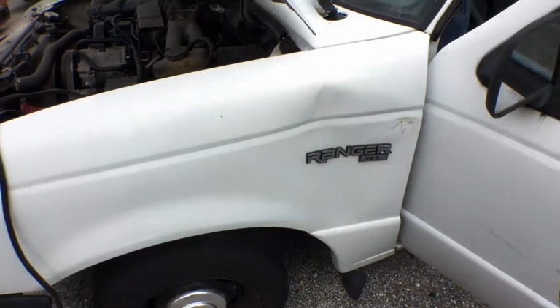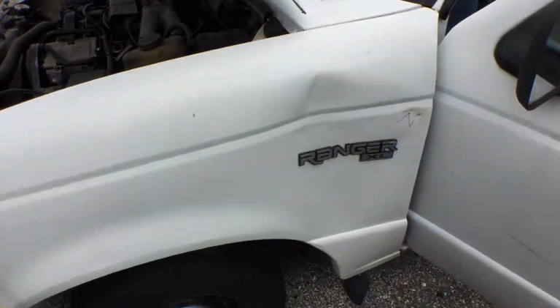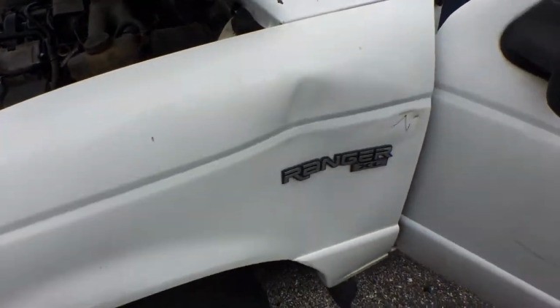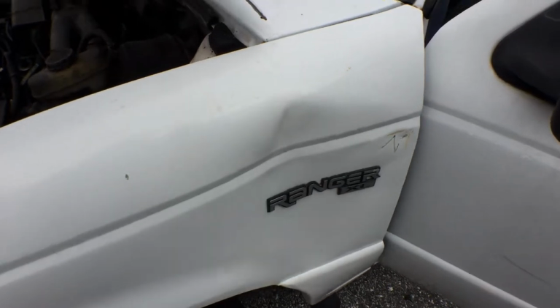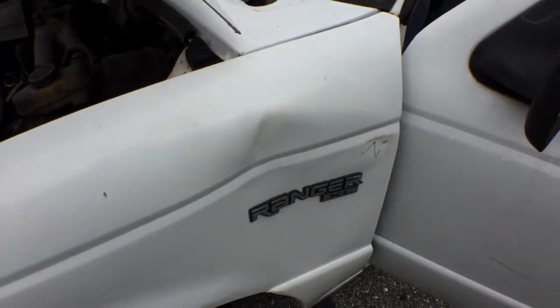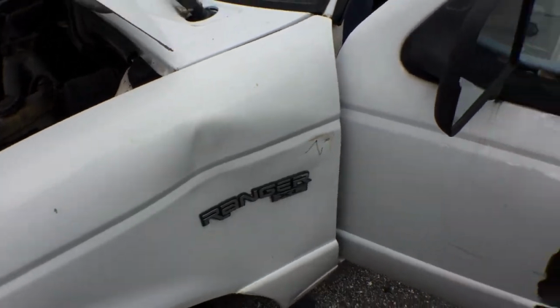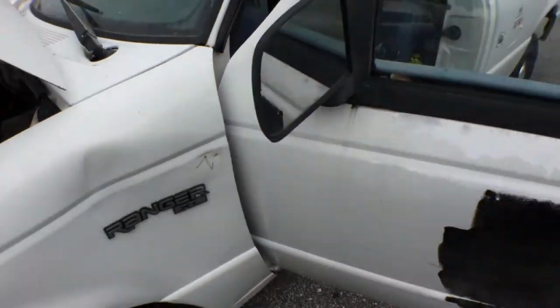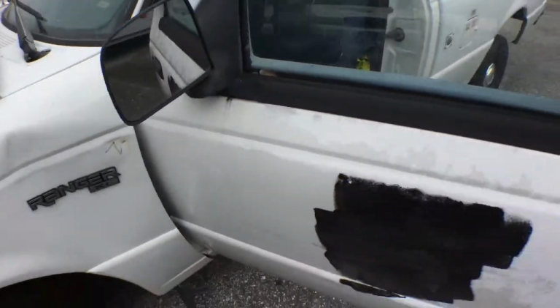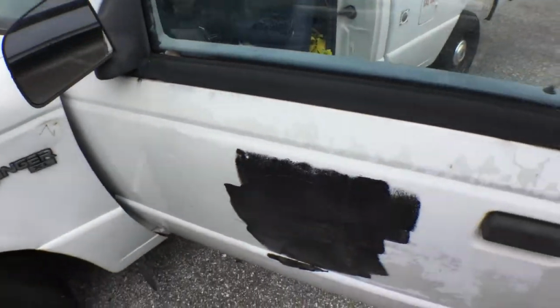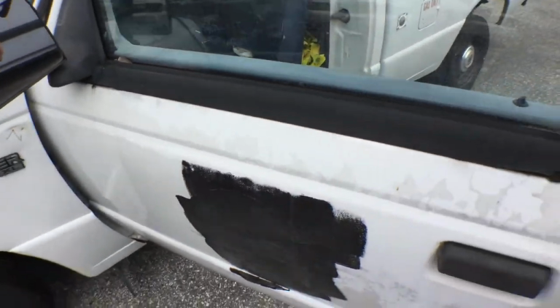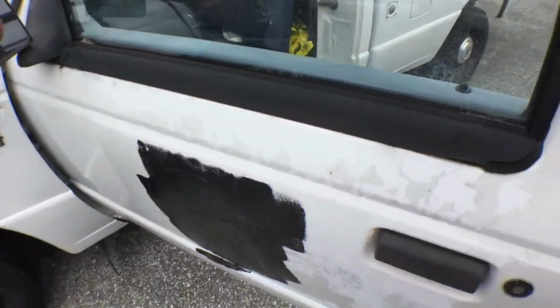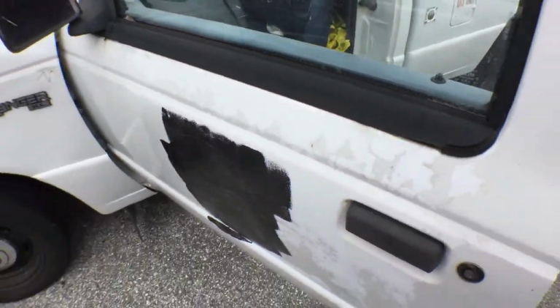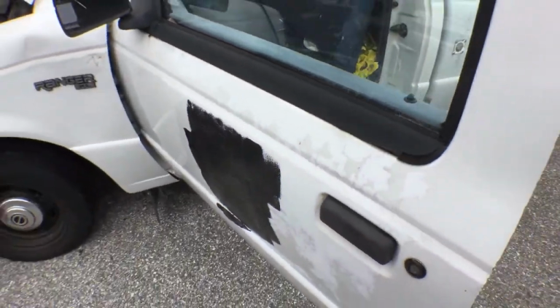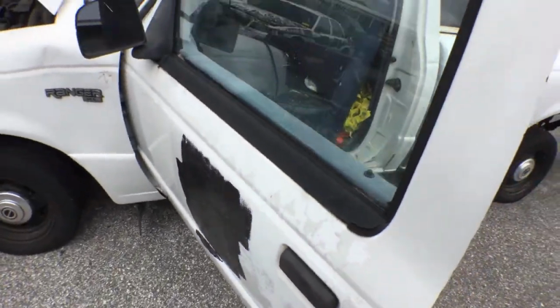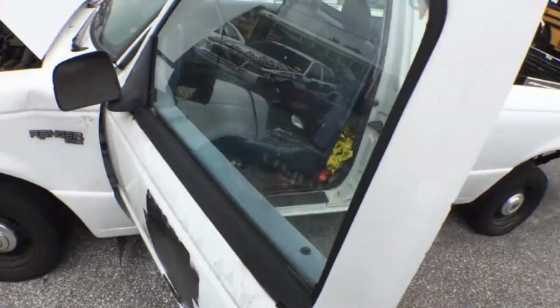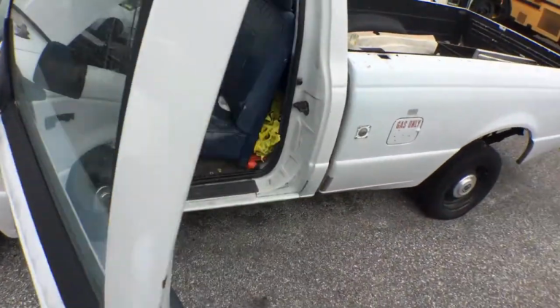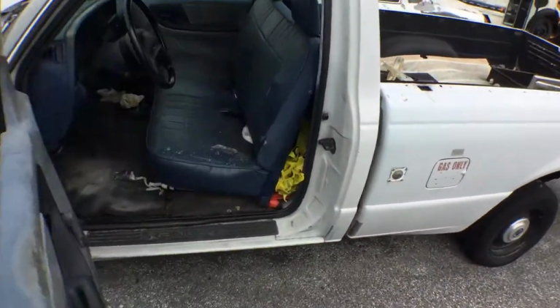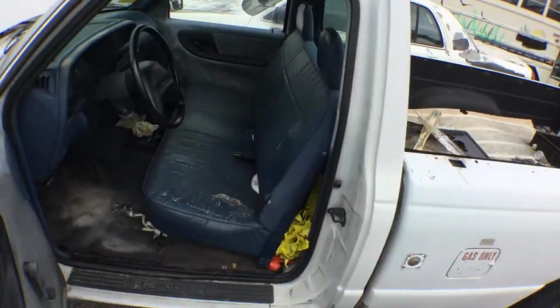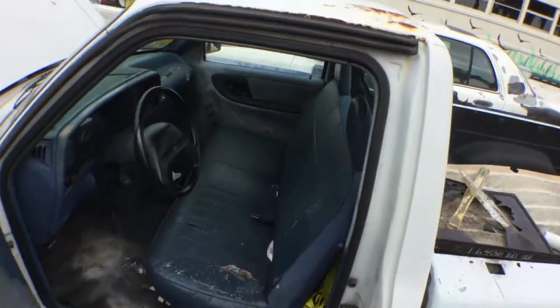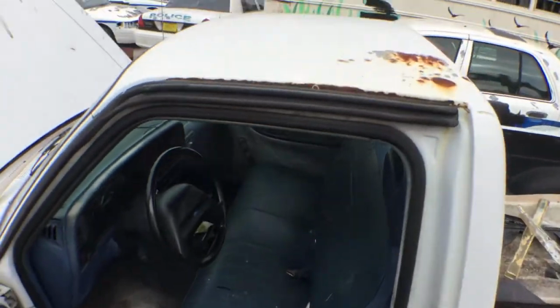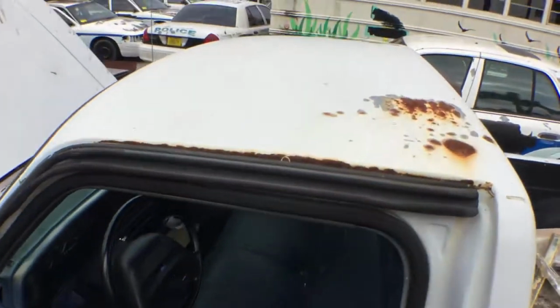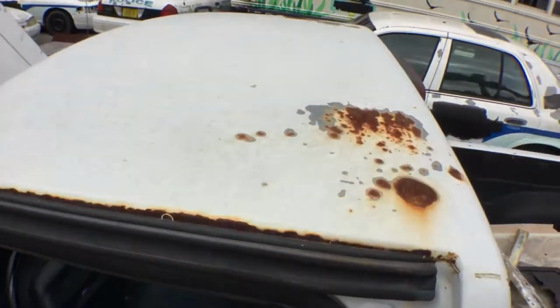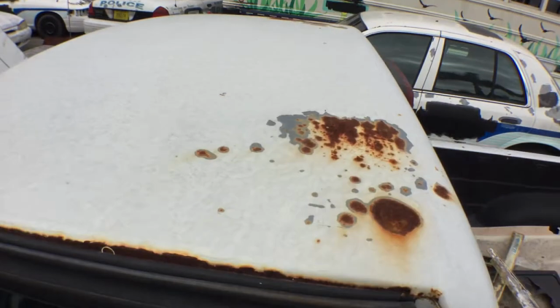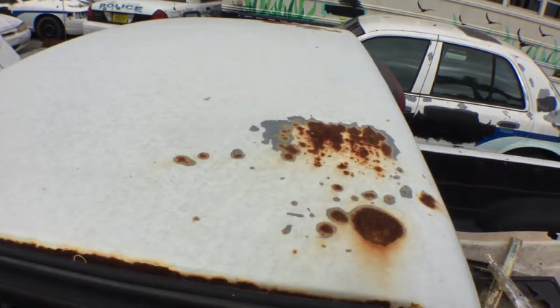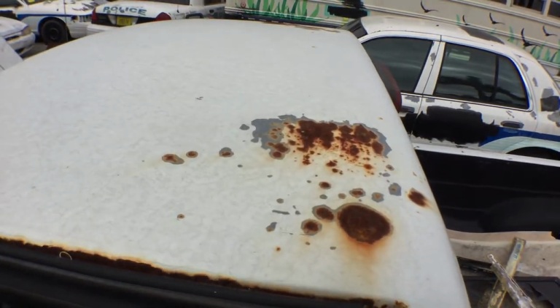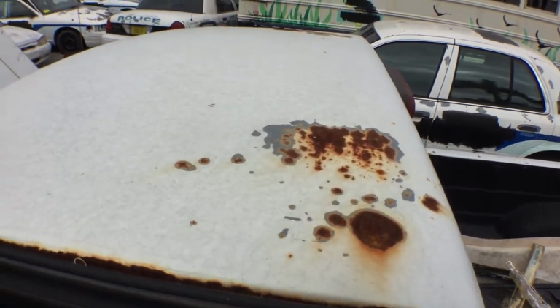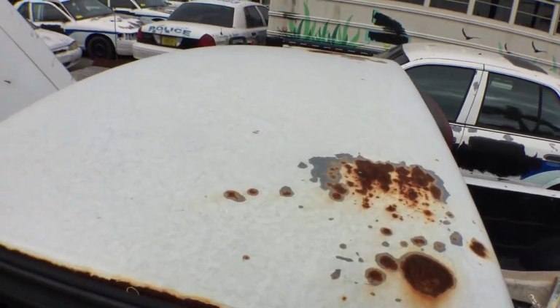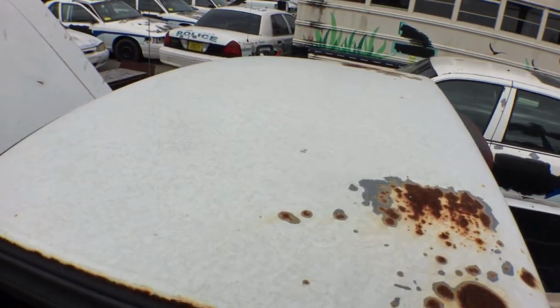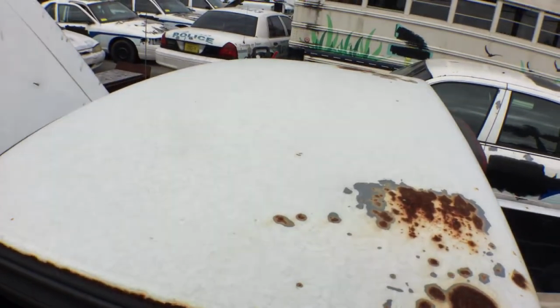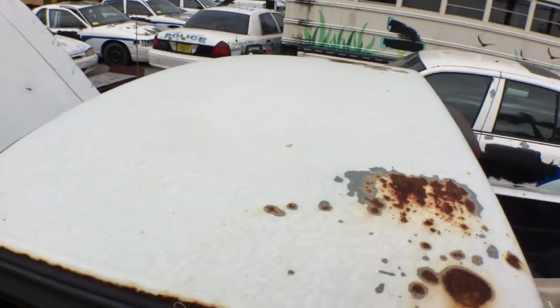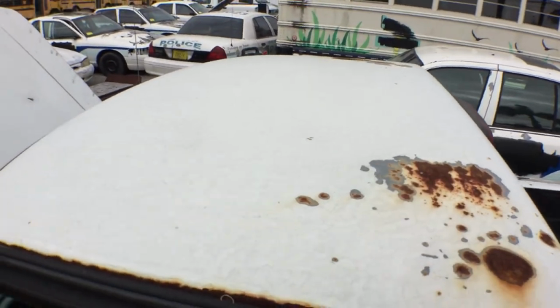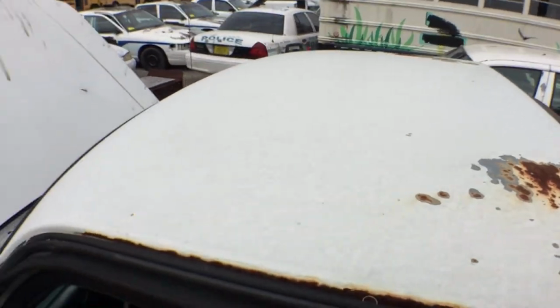It's got a dent right here in the fender. The paint is peeling. There are some rust spots — surface rust spots, but they haven't penetrated through.